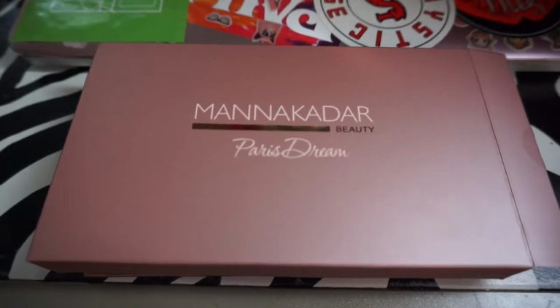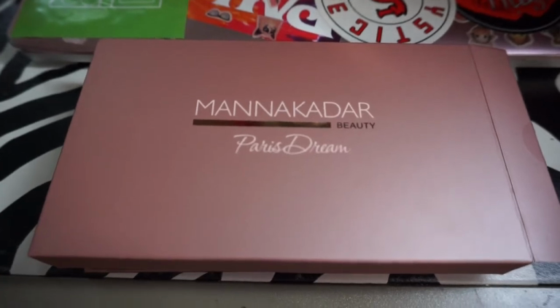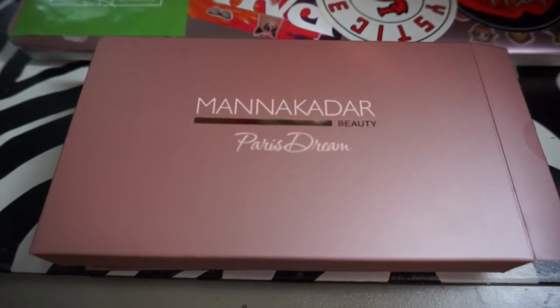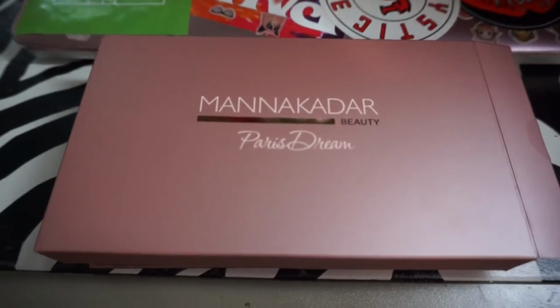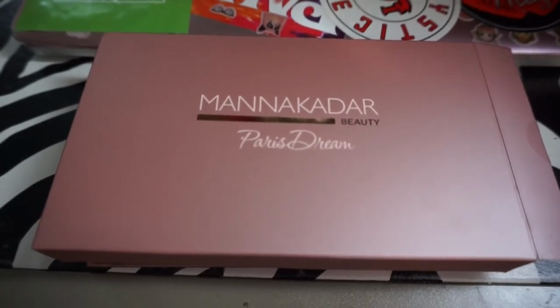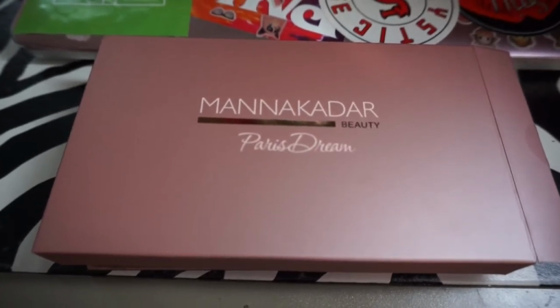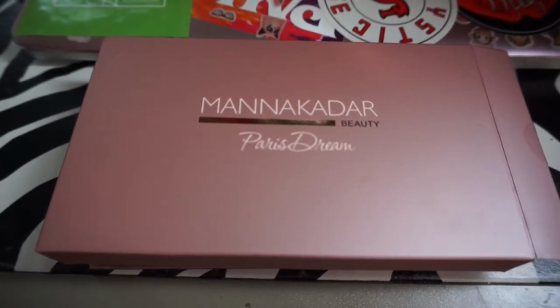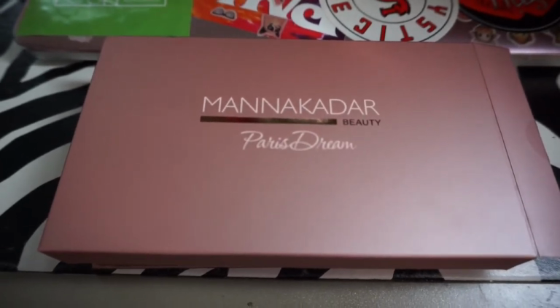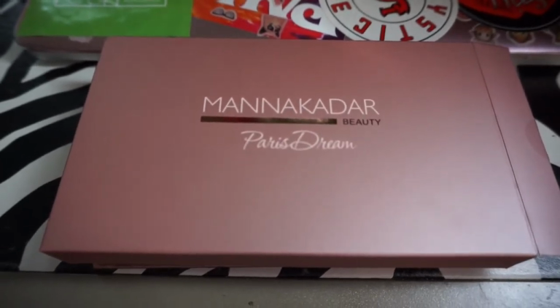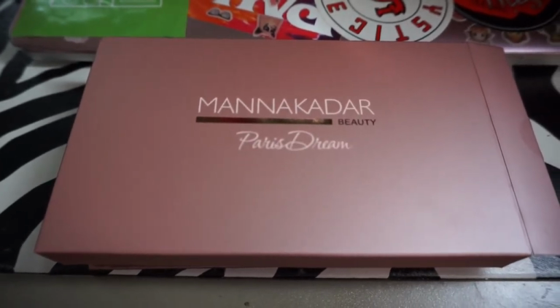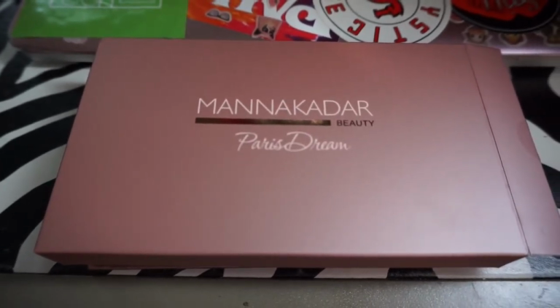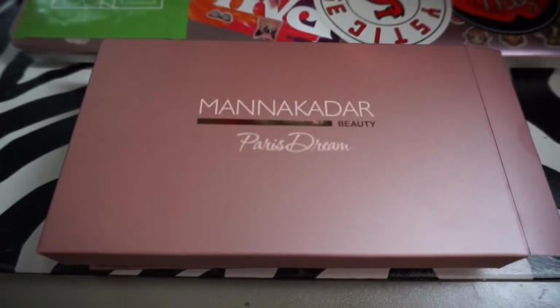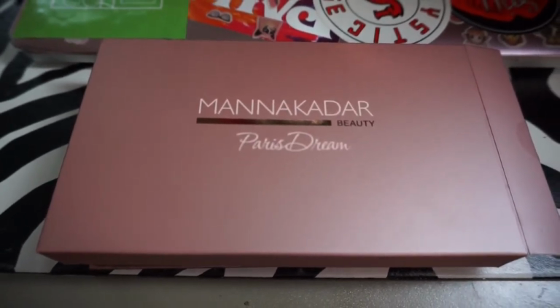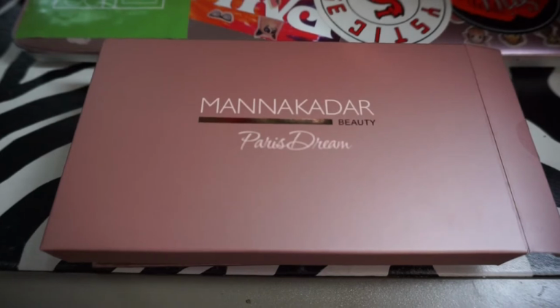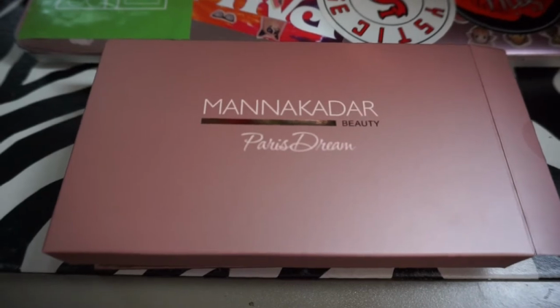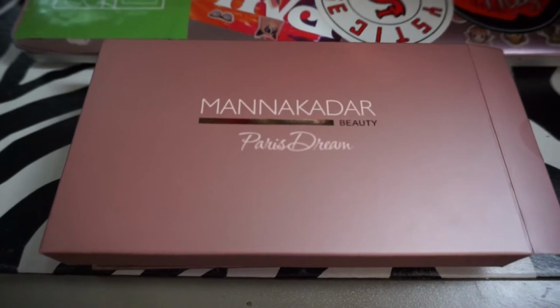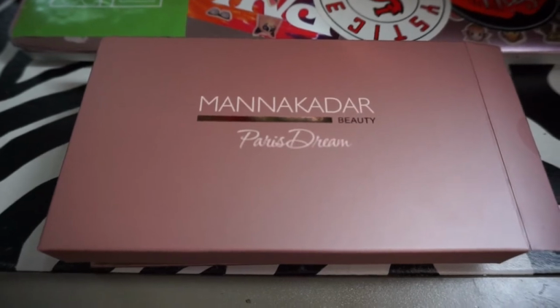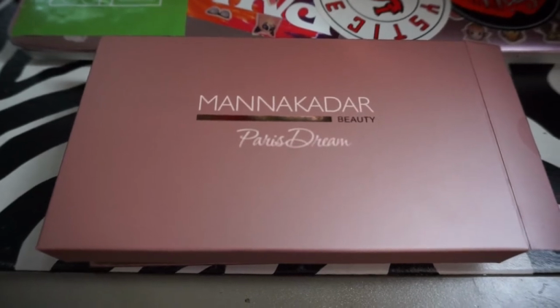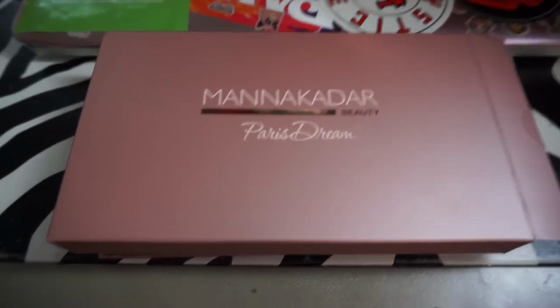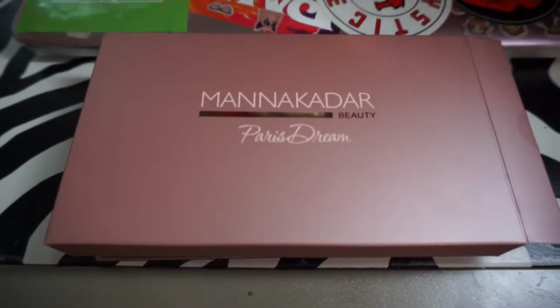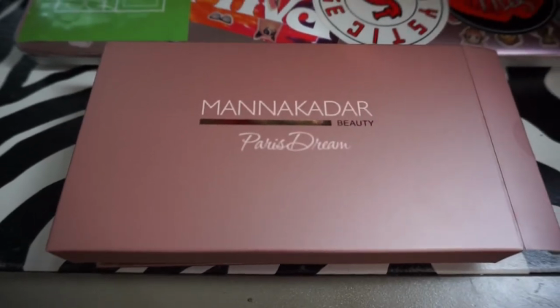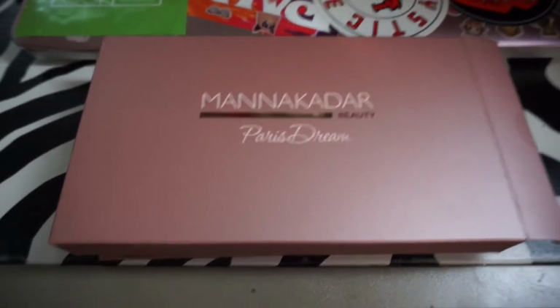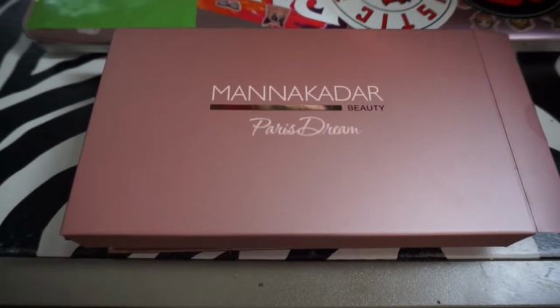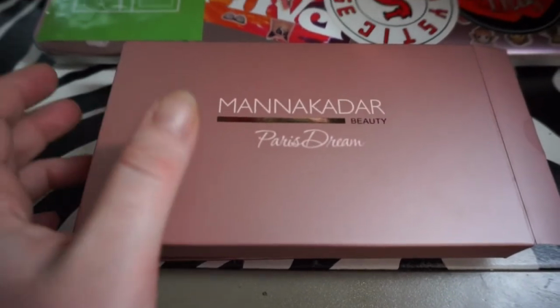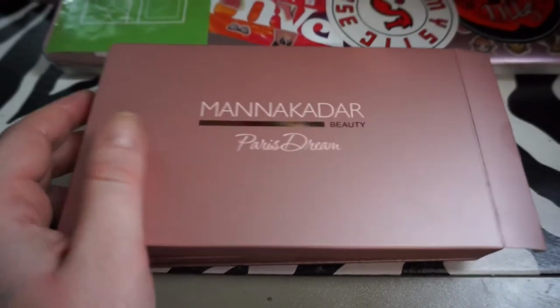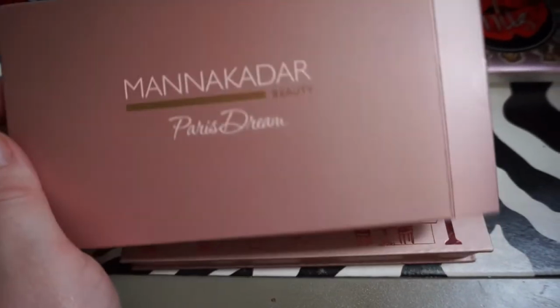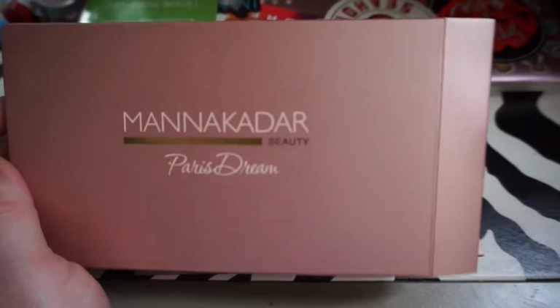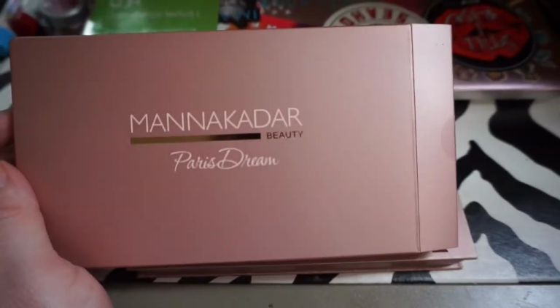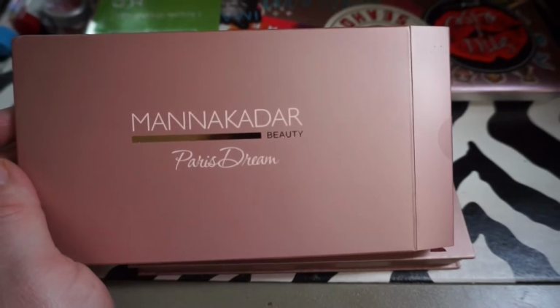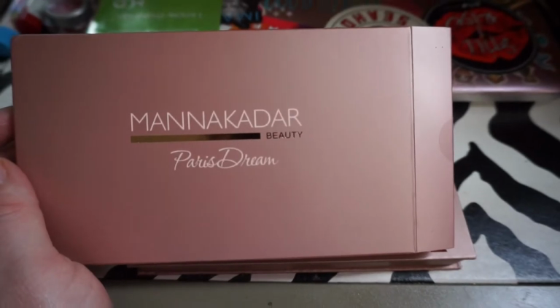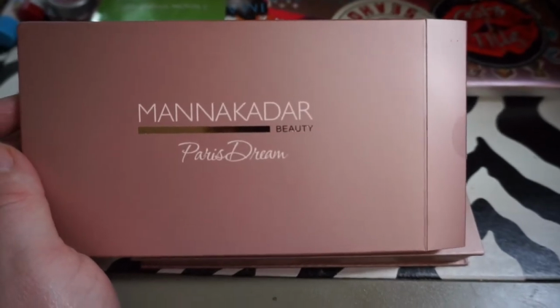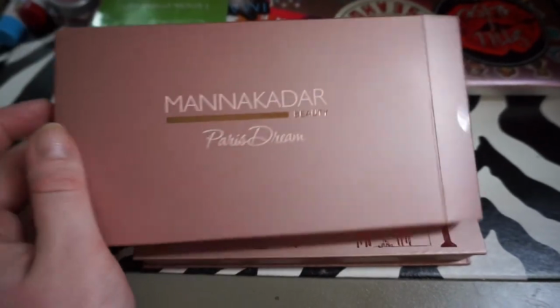Hello loves, I hope everybody's doing well. I just wanted to show this new palette. I ended up getting this from Ipsy — it was an Ipsy deal, but Manicadar does sell it on their website. I just haven't seen anything about it, so I wanted to show it. It is the Peristream palette.